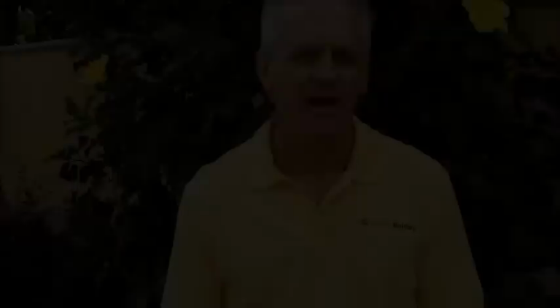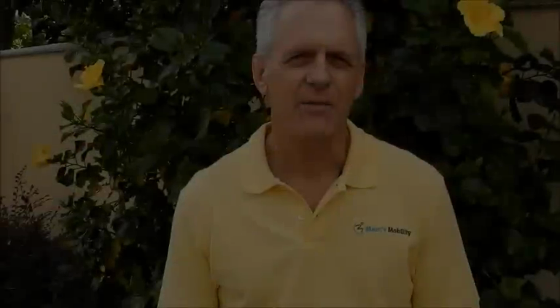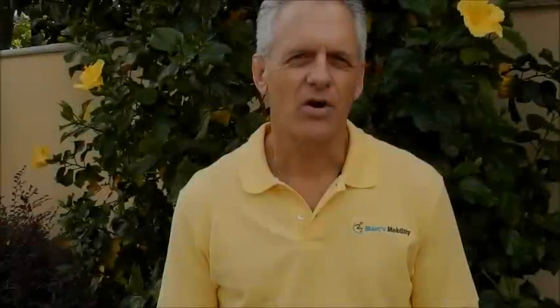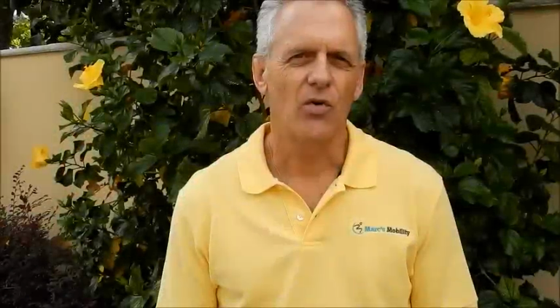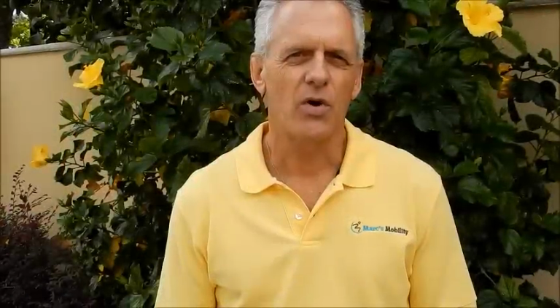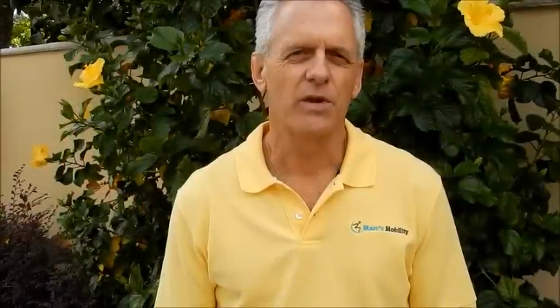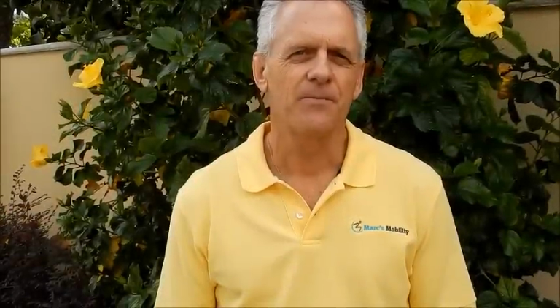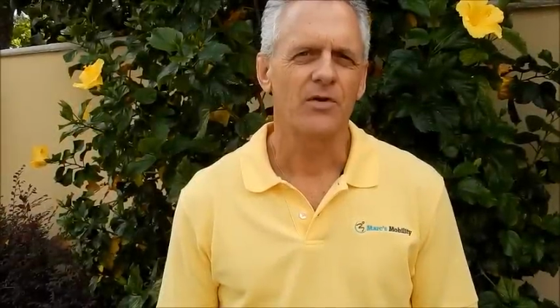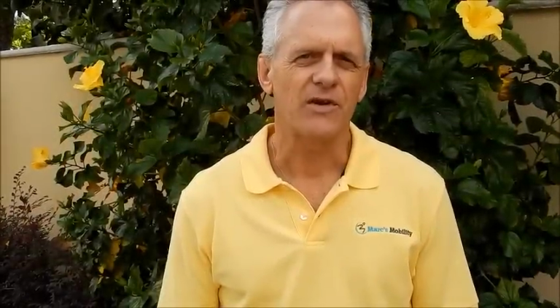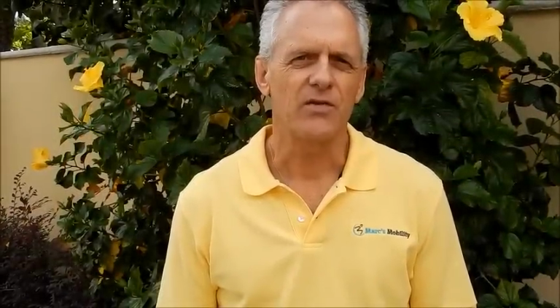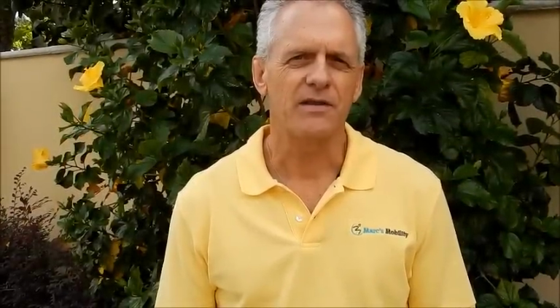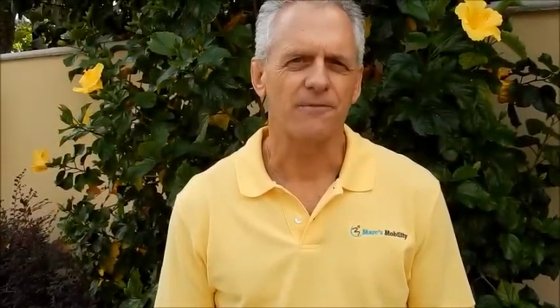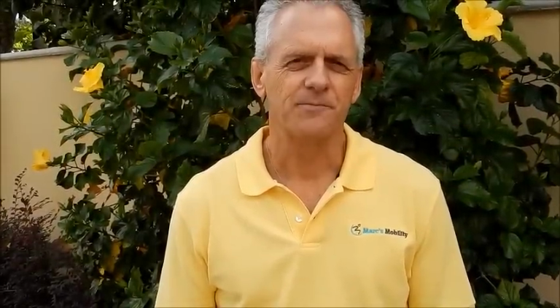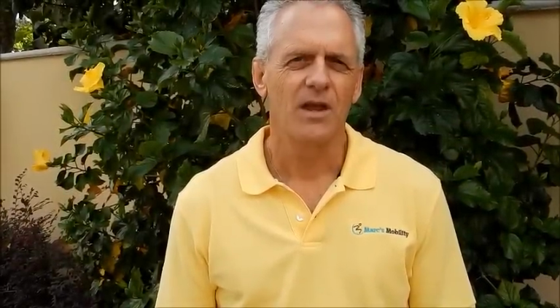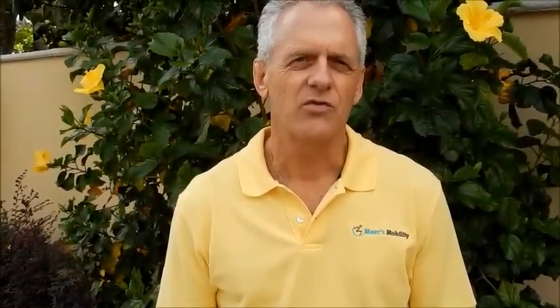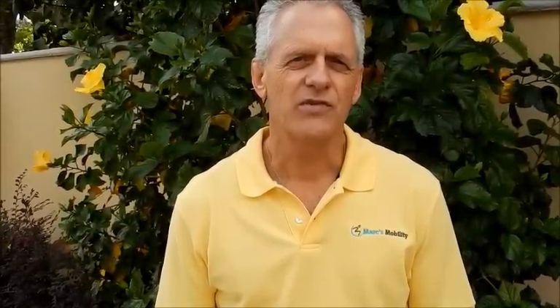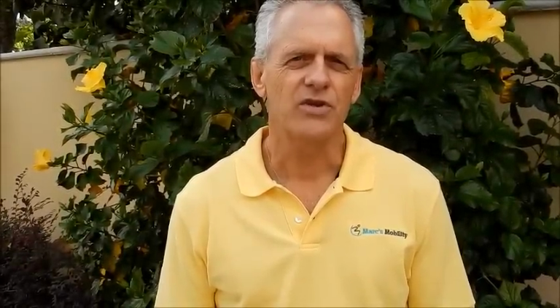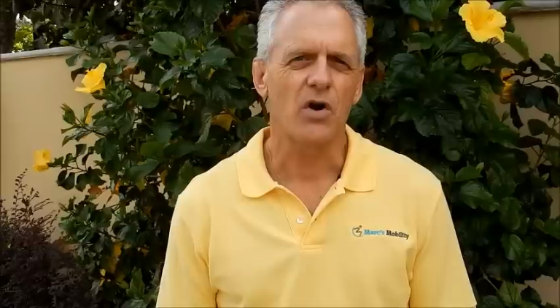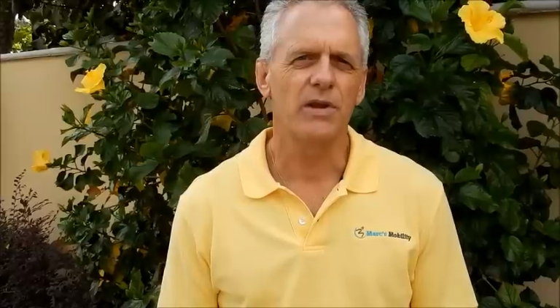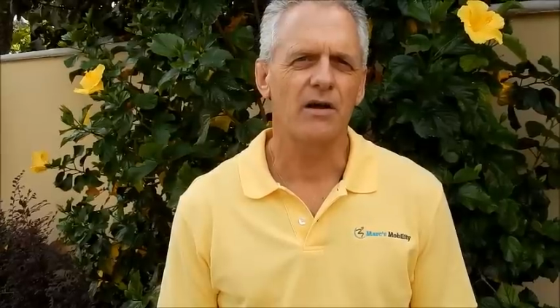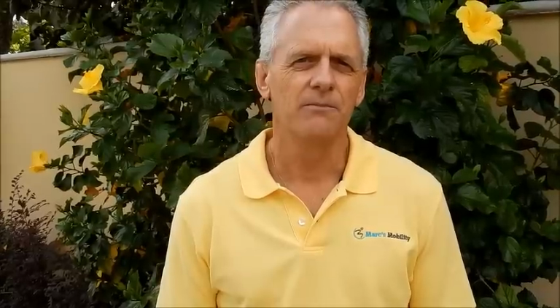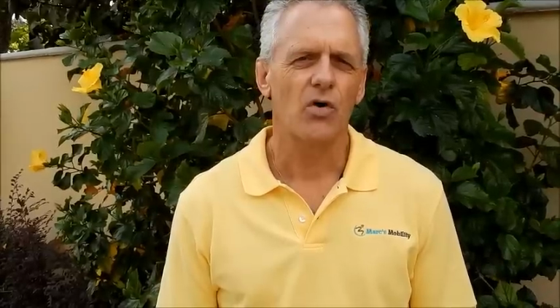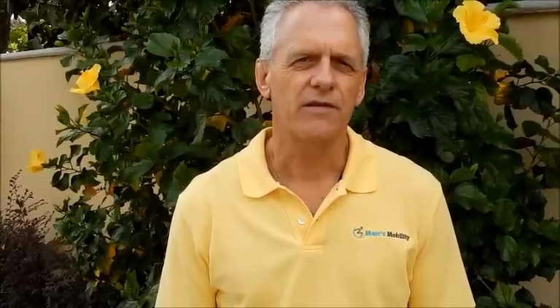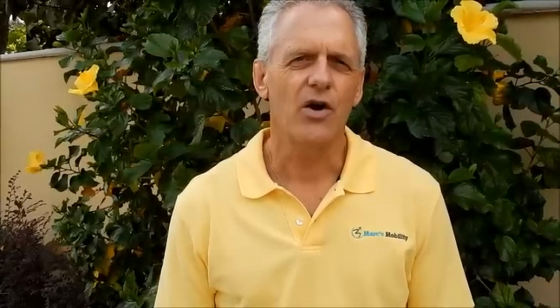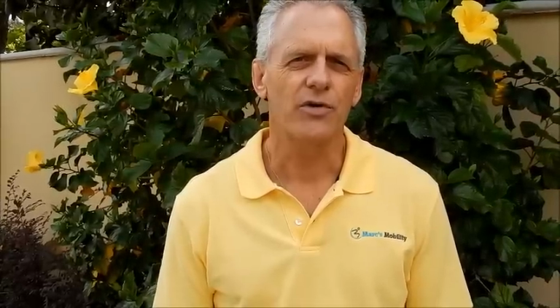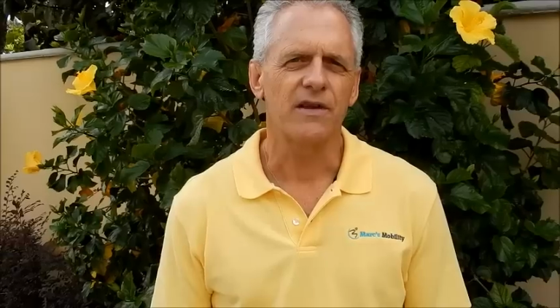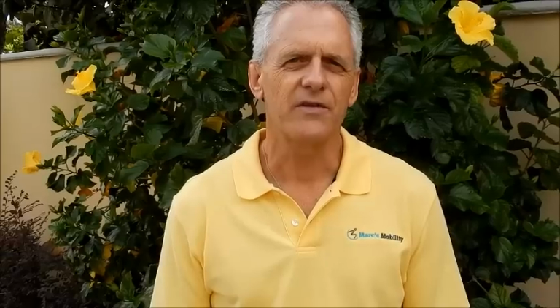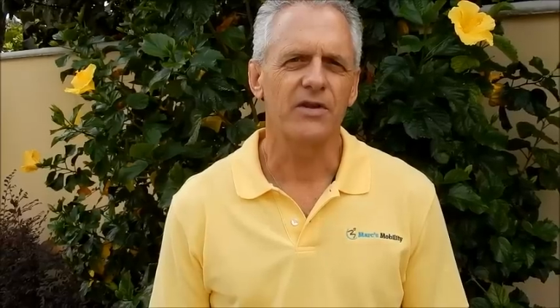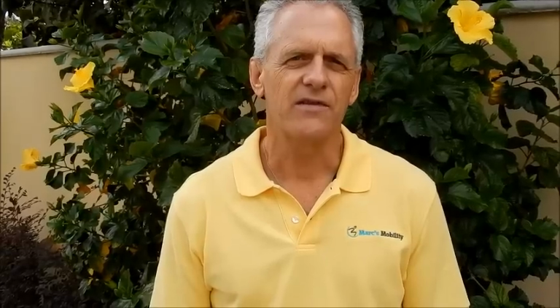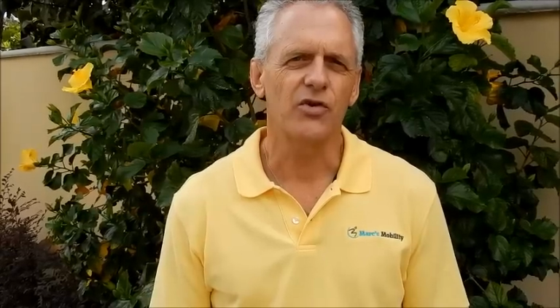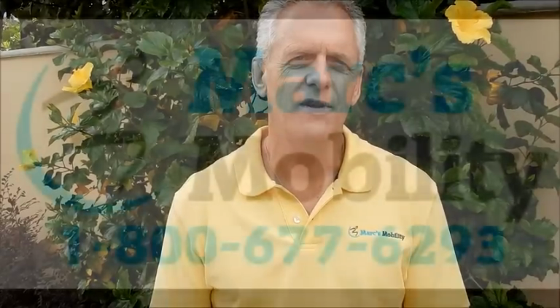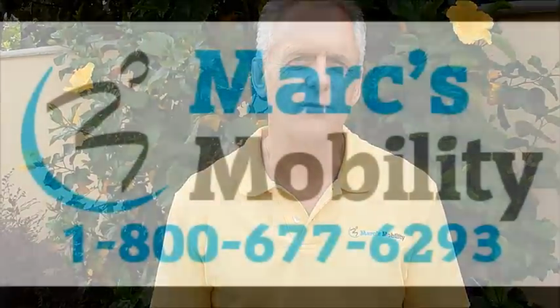Hi, my name is Mark. I'm the owner of Mark's Mobility. I'm here today to explain to you about this chair. If you need to reach us, you can reach us at marksmobility.com or call us at 800-677-6293.